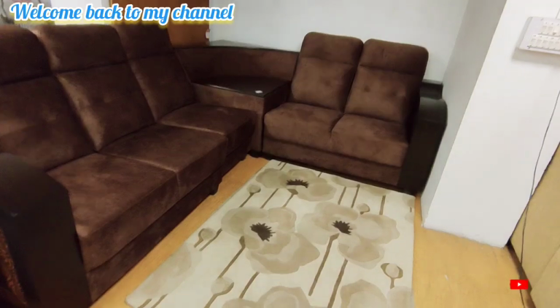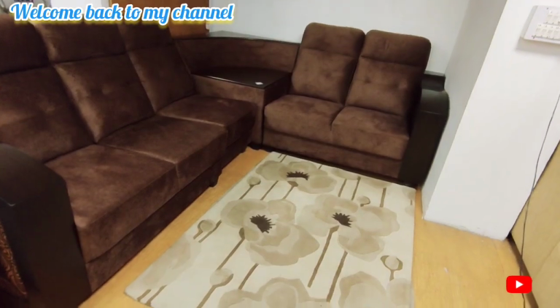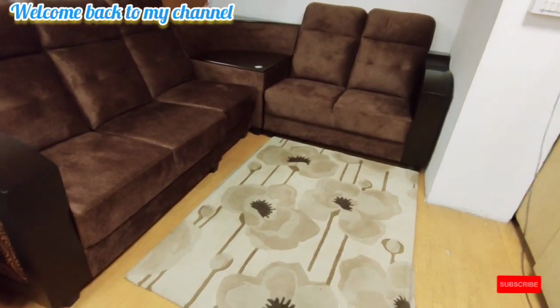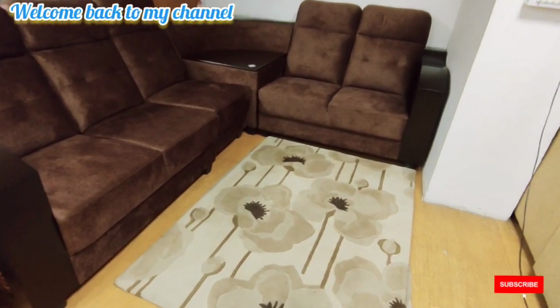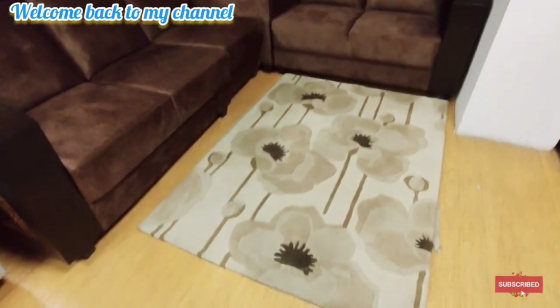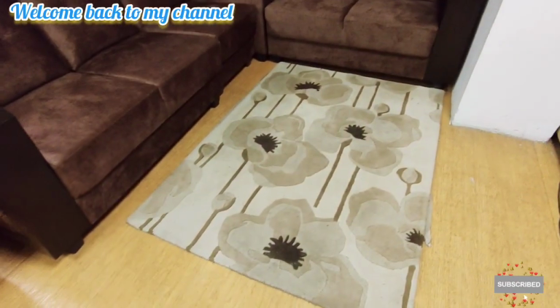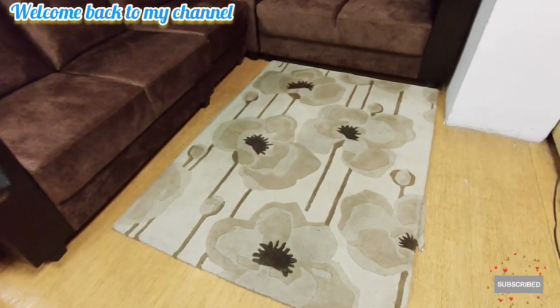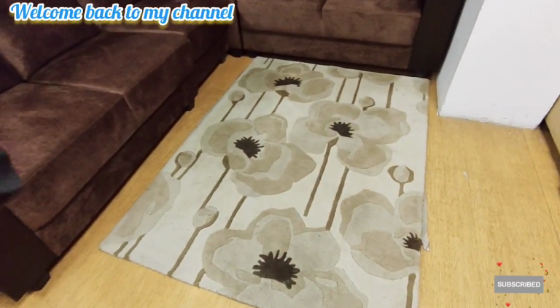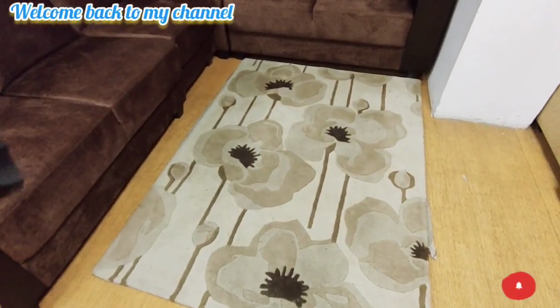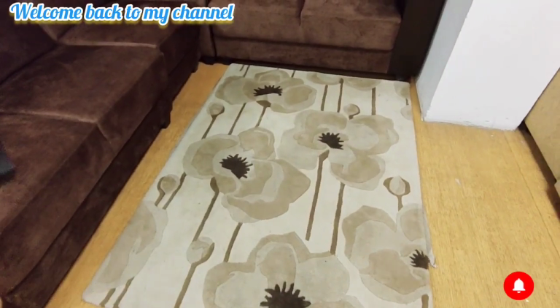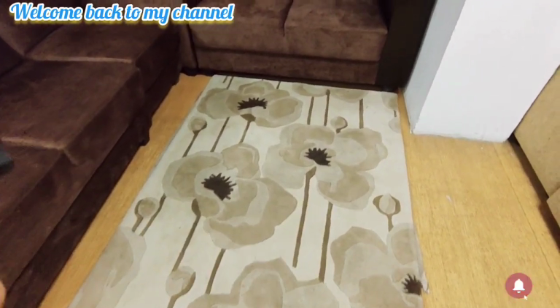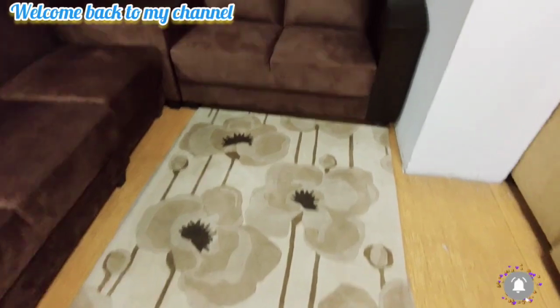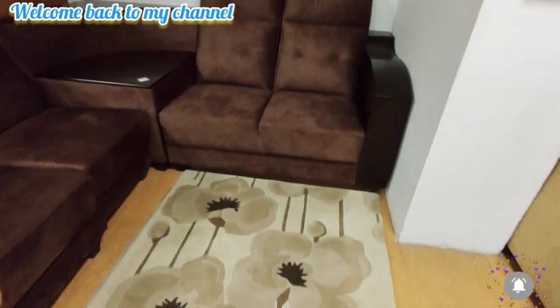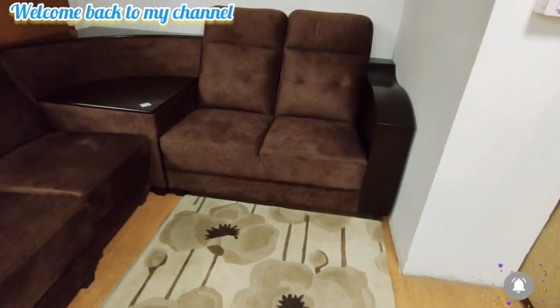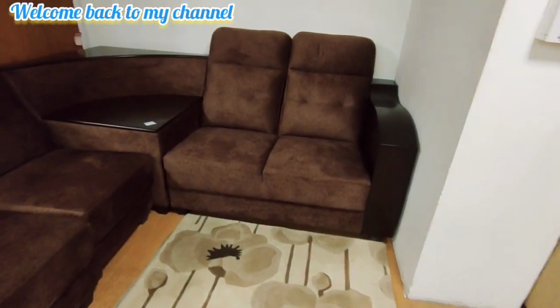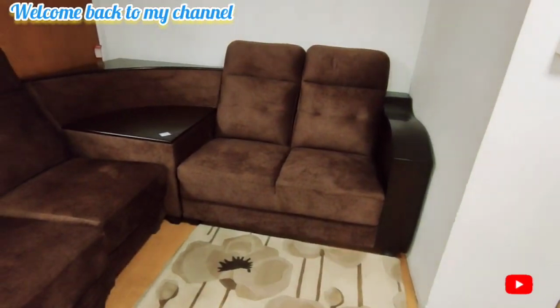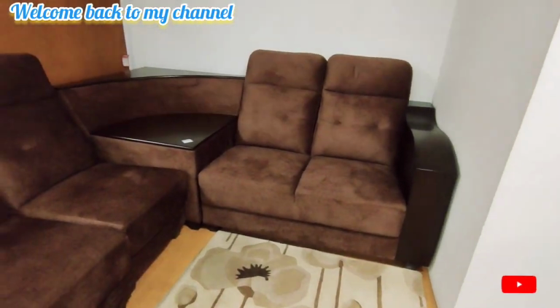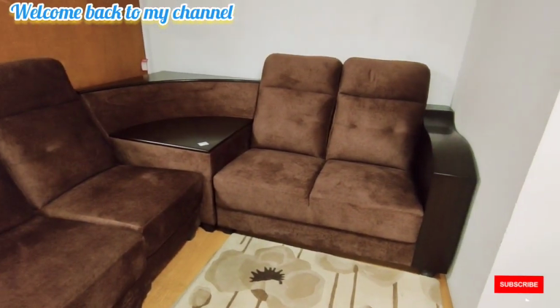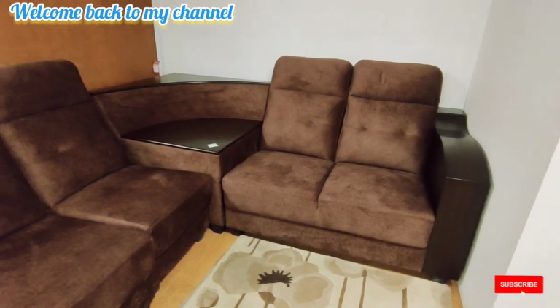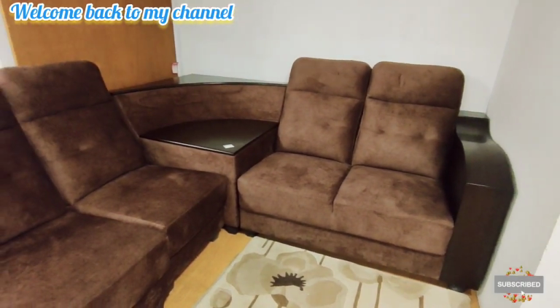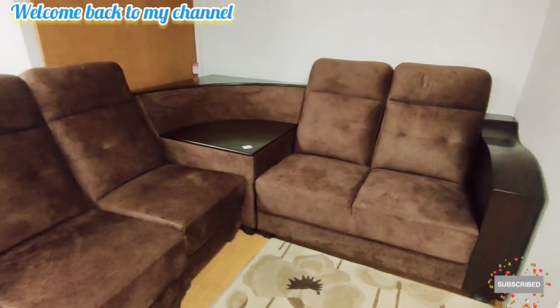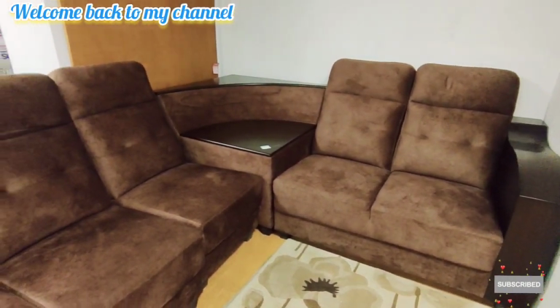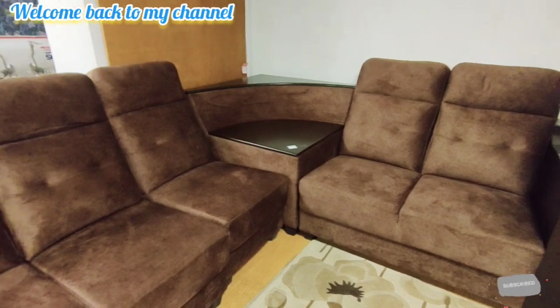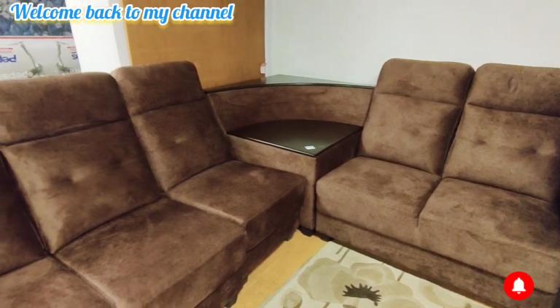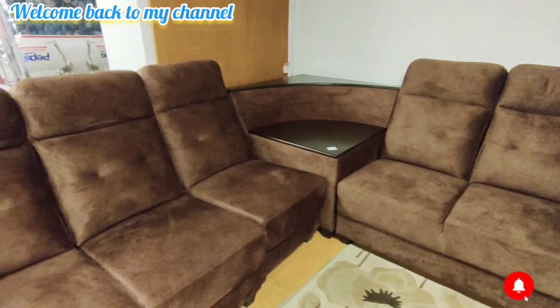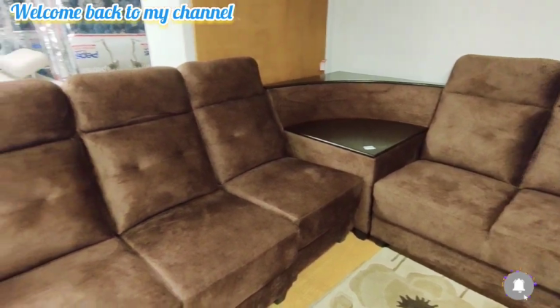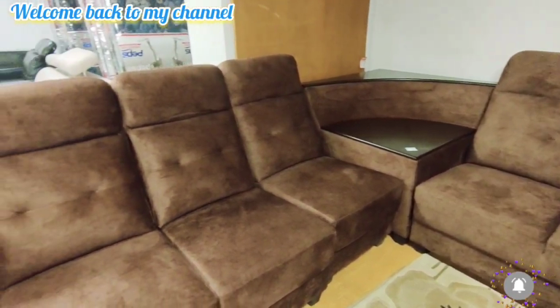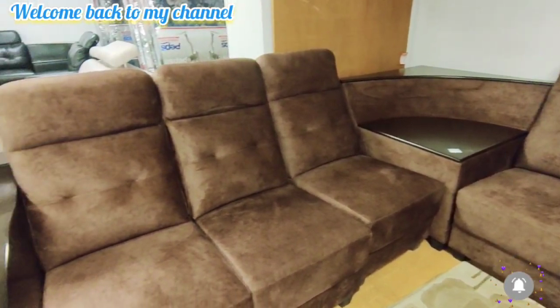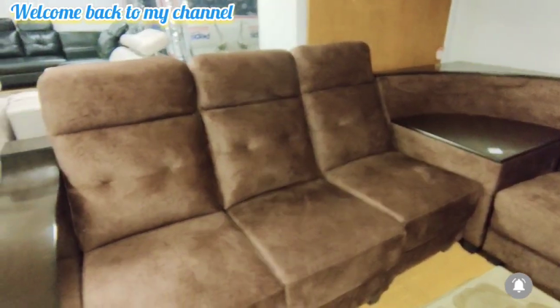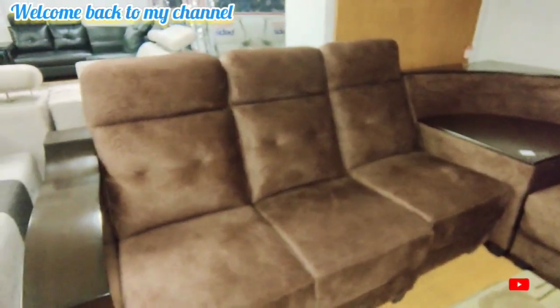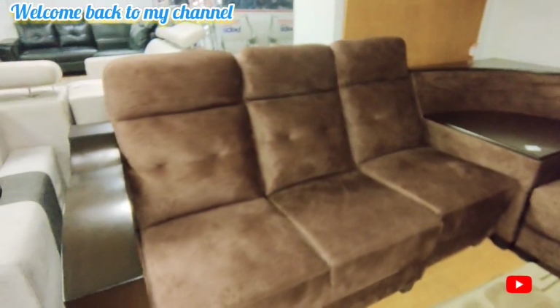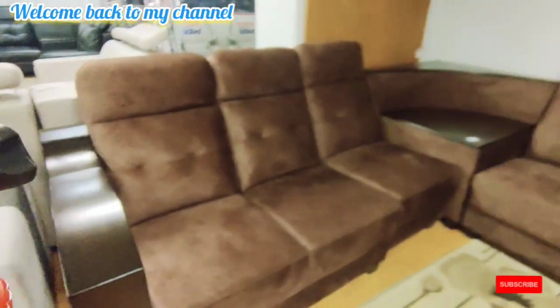Welcome back to my channel. Today we are looking at Salam Smart Furniture sofa collections. If you are new here, subscribe to the channel and click the bell icon.